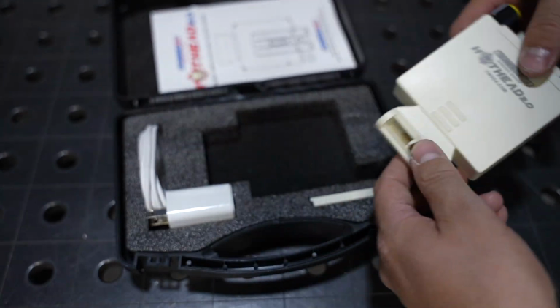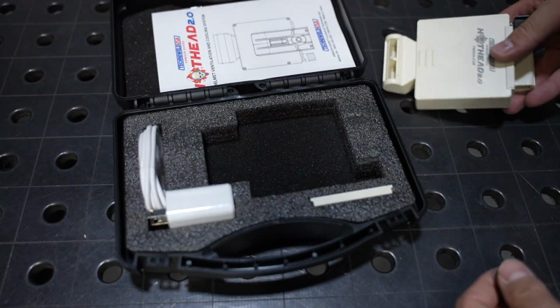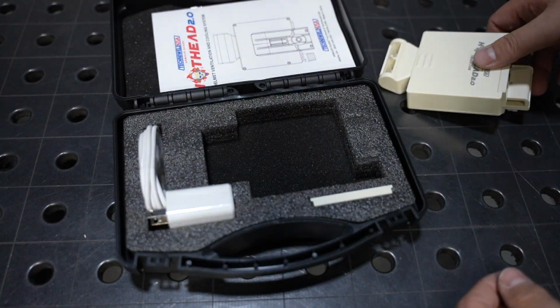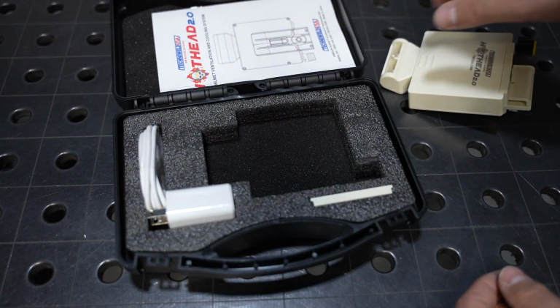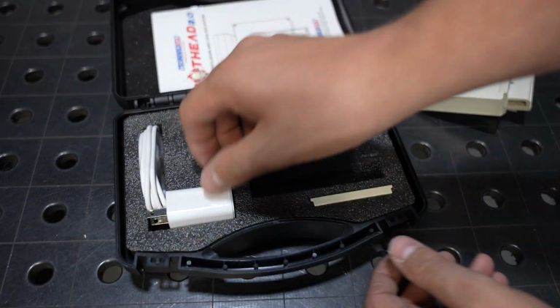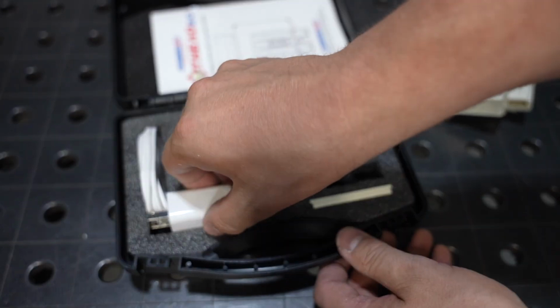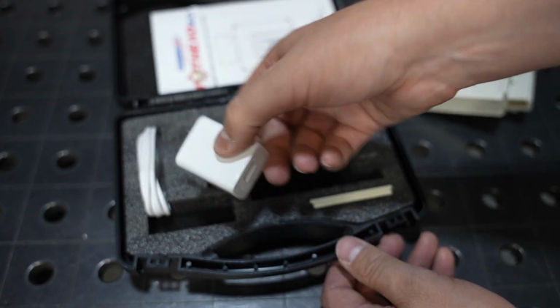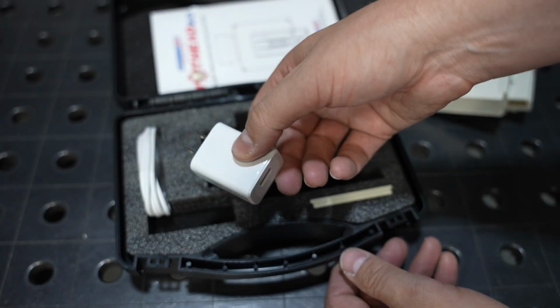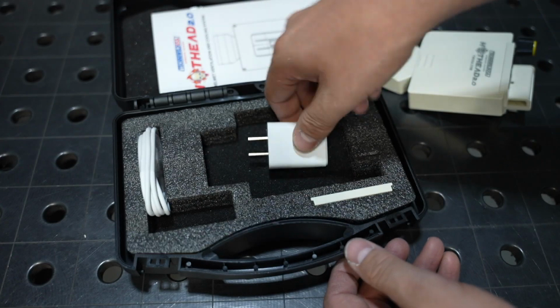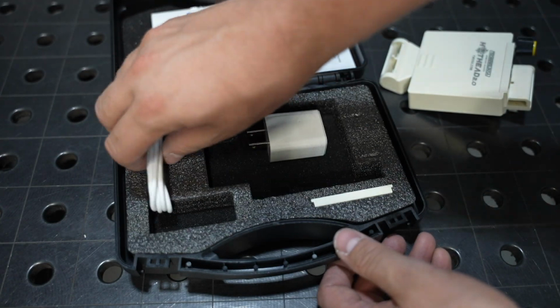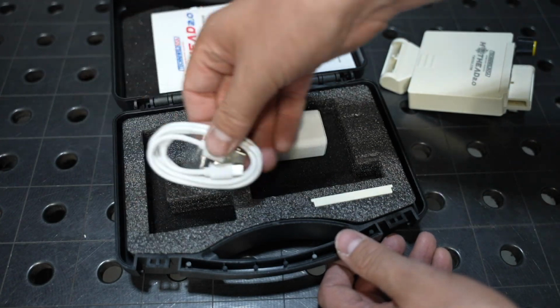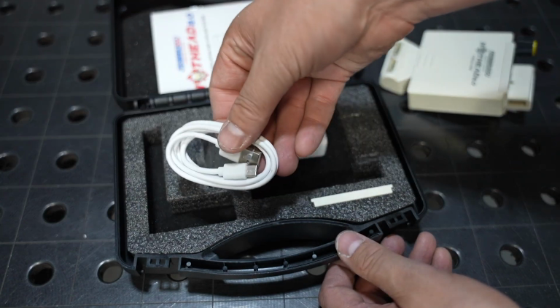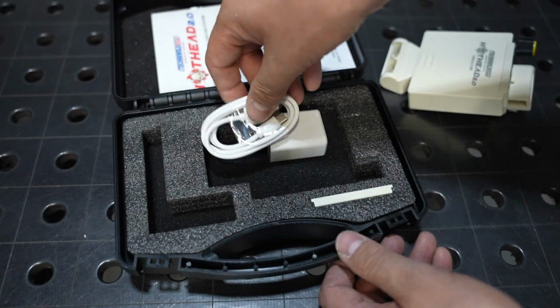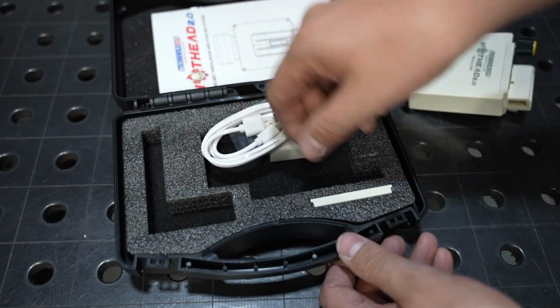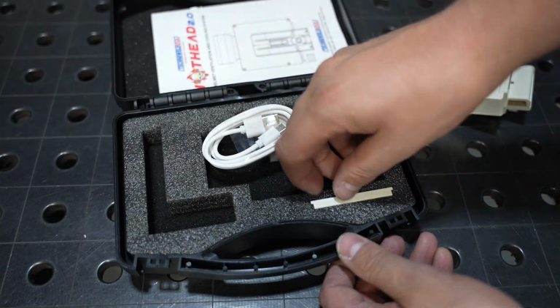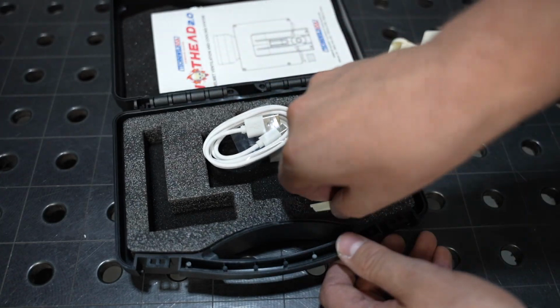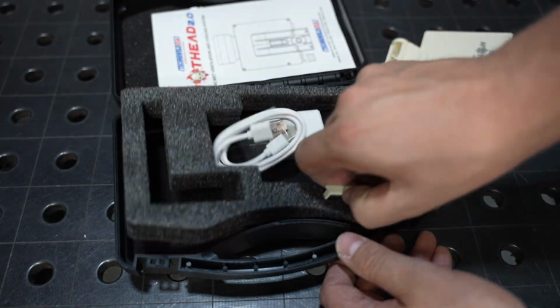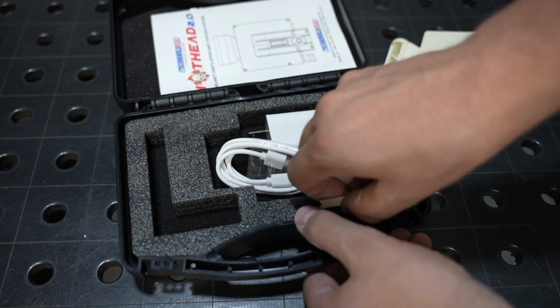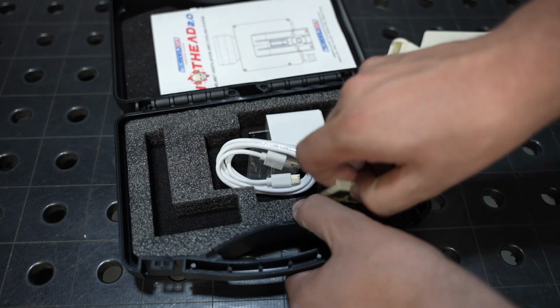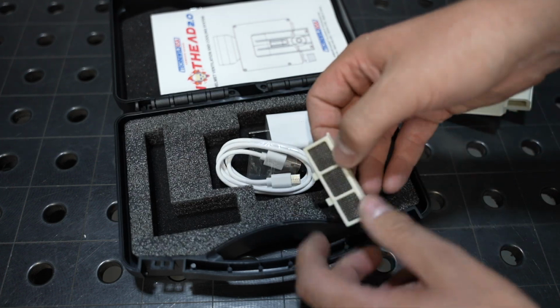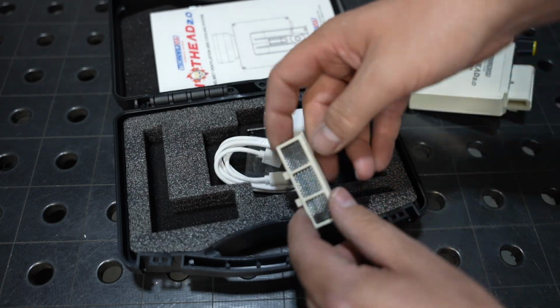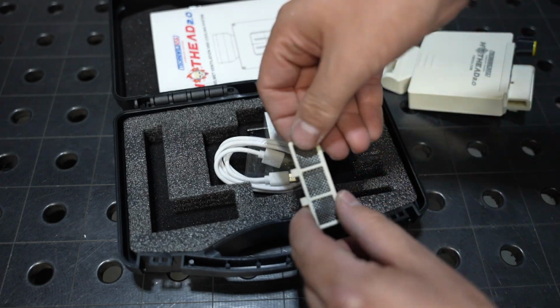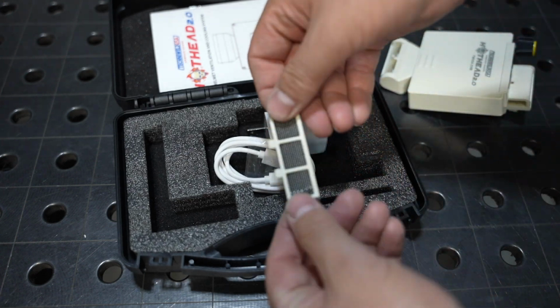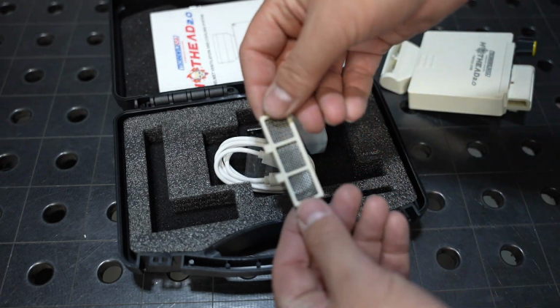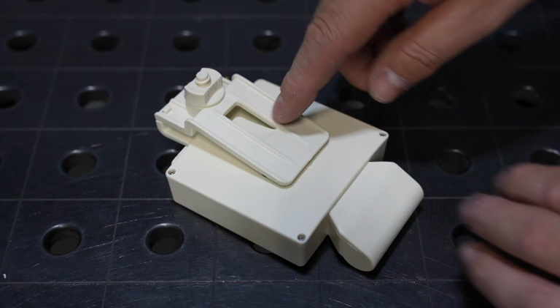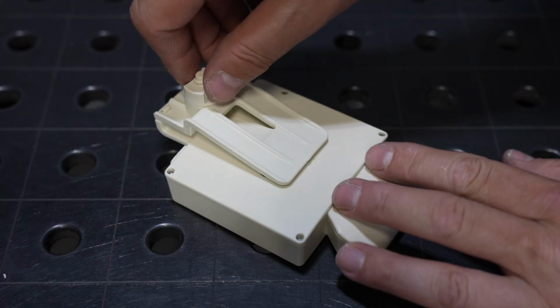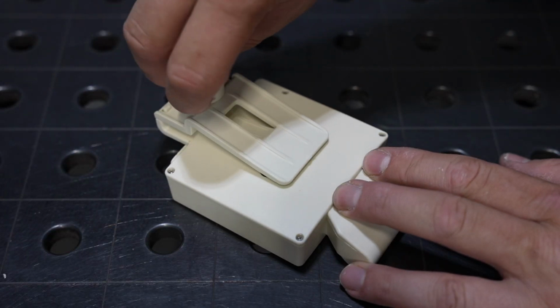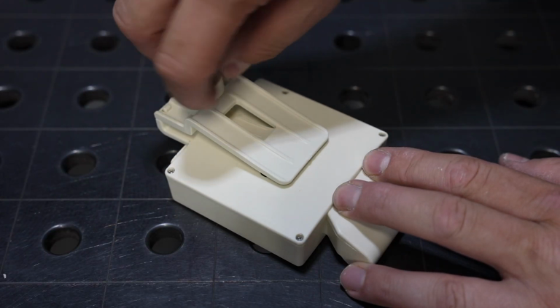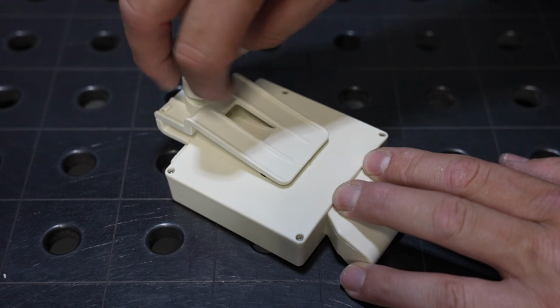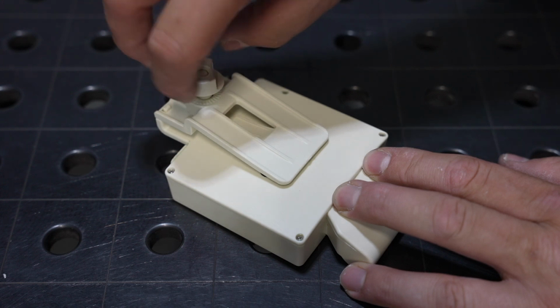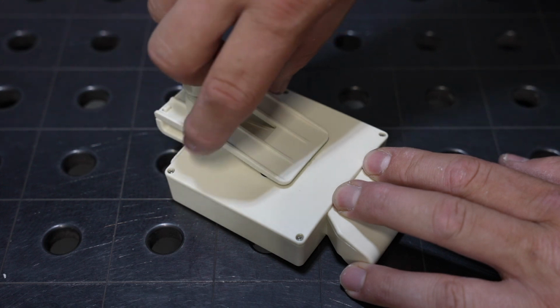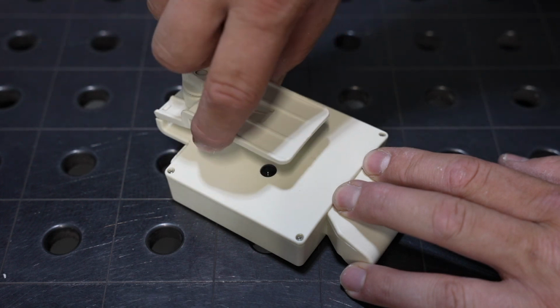There's also a USB charging adapter as well as a cable to recharge the internal battery, and a filter to replace on the back of the unit when that wears out, though you can wash them and use them several times.